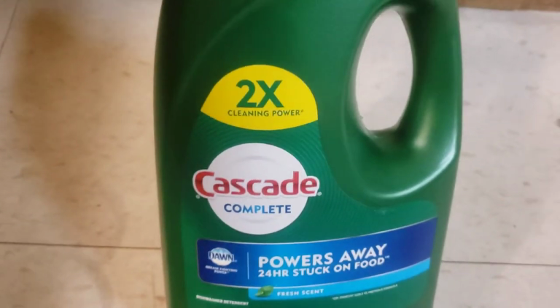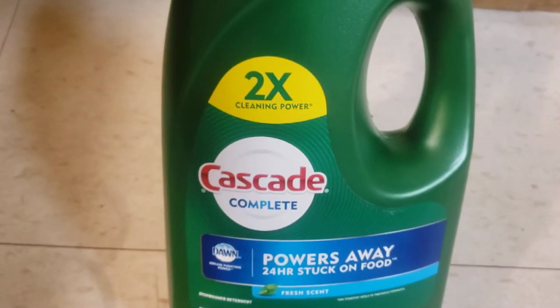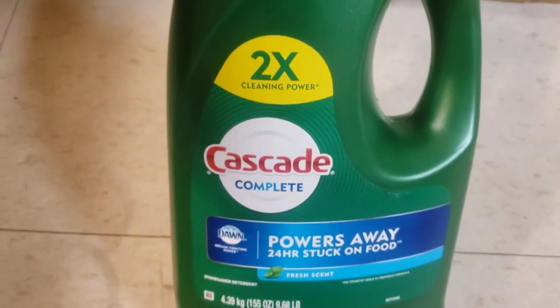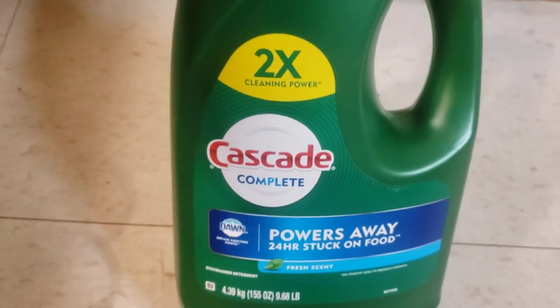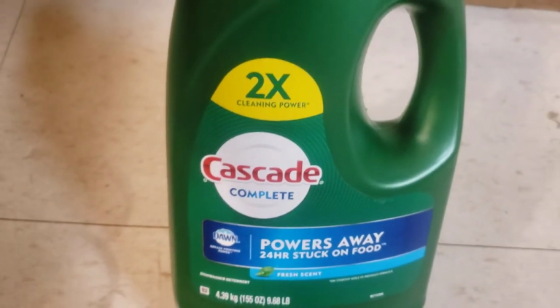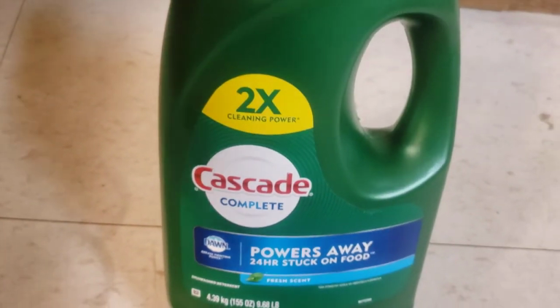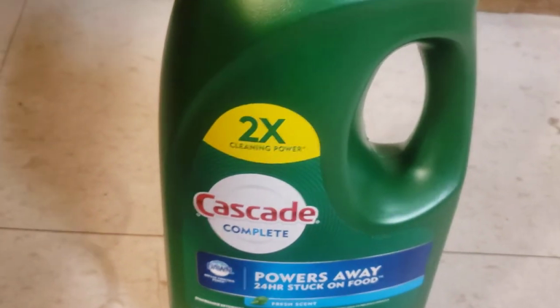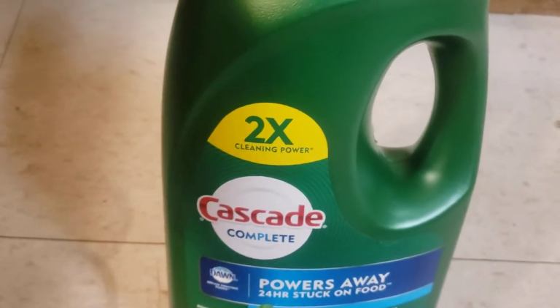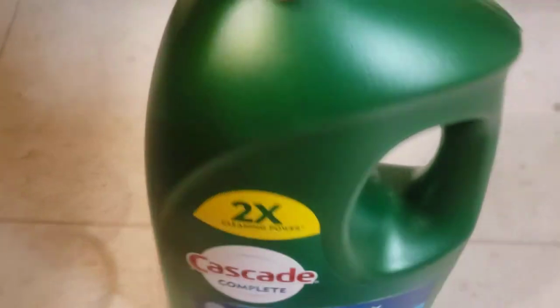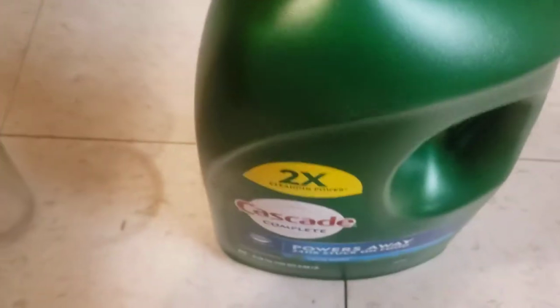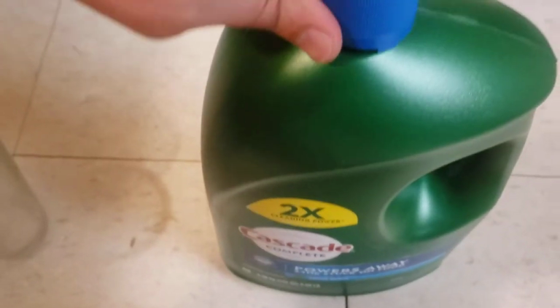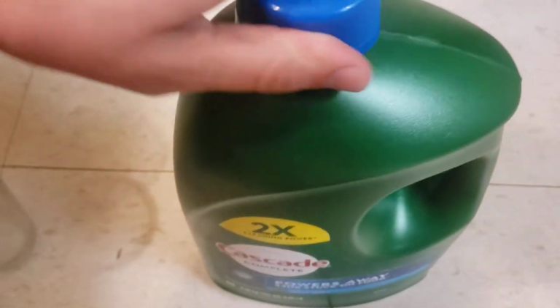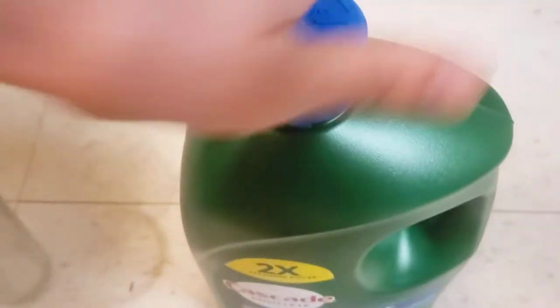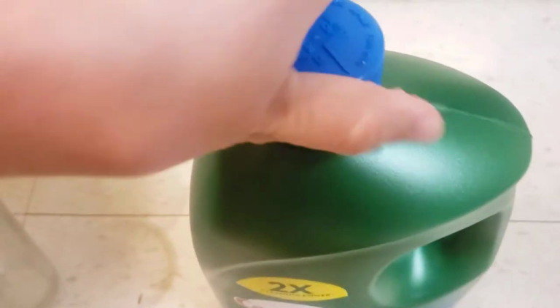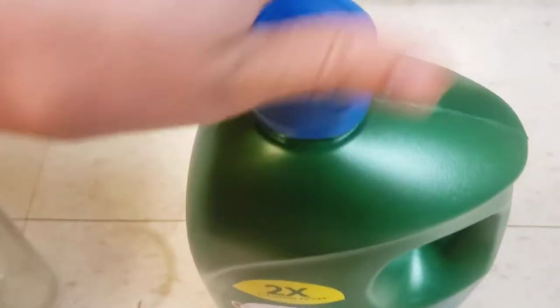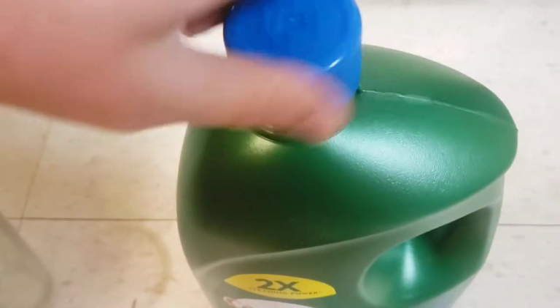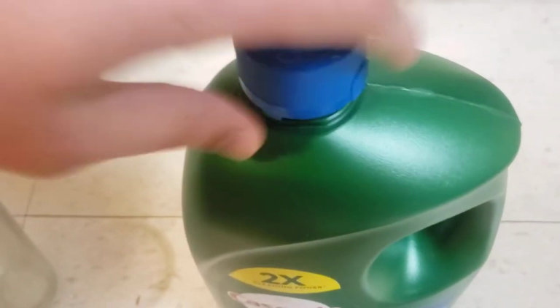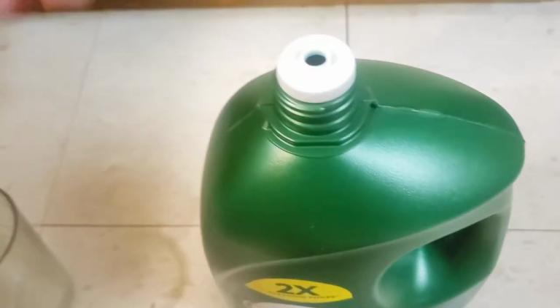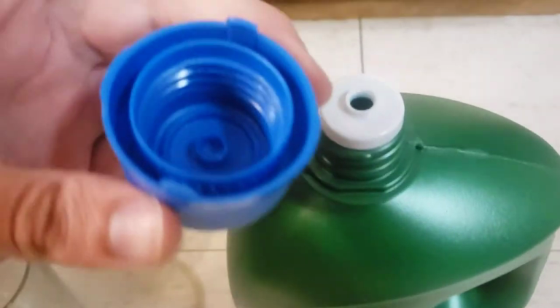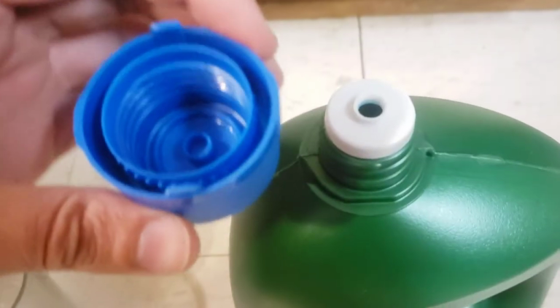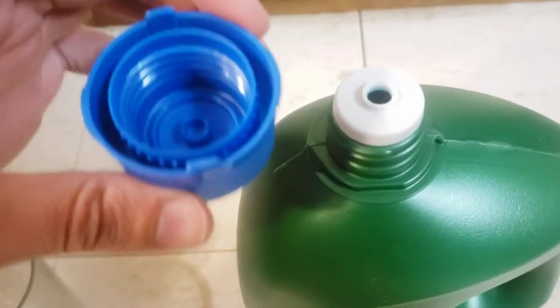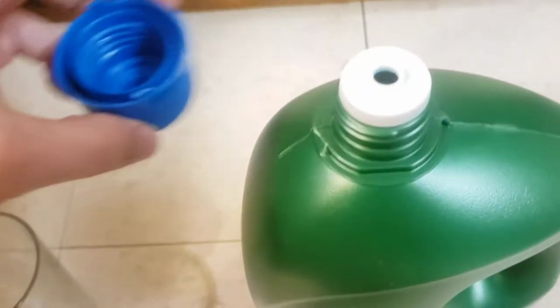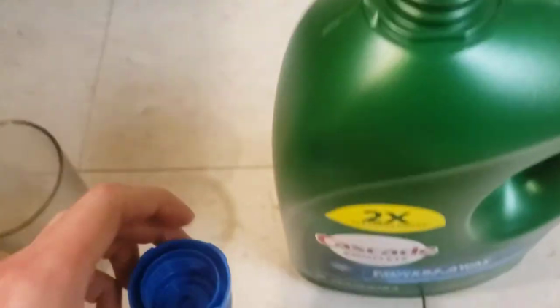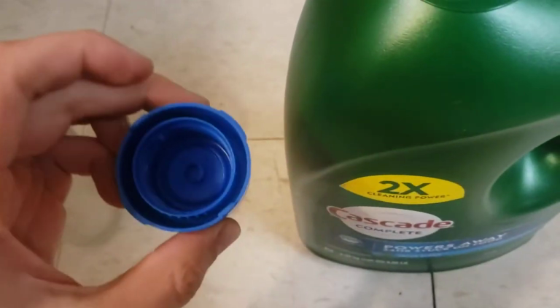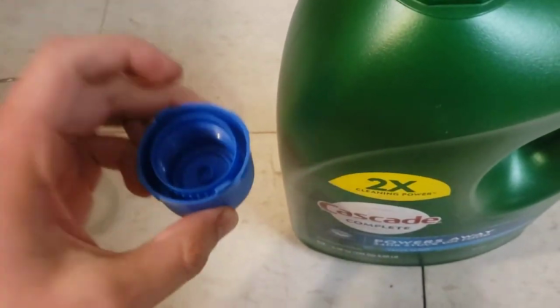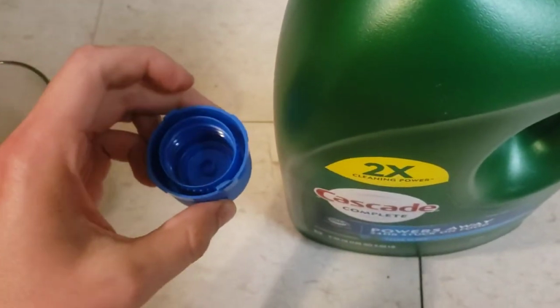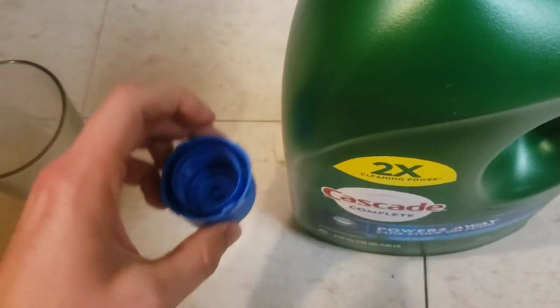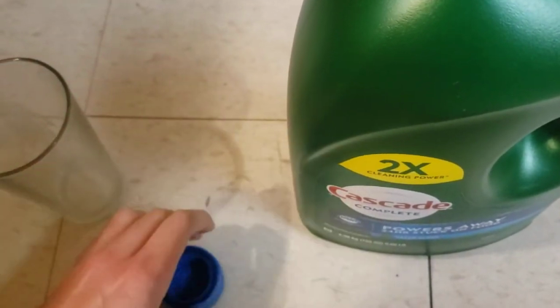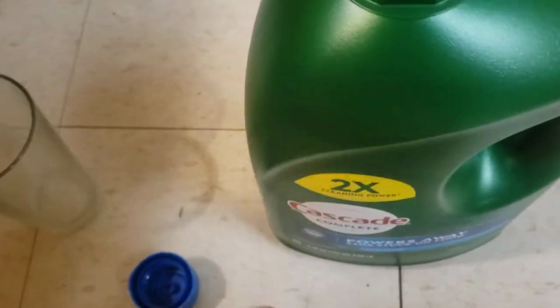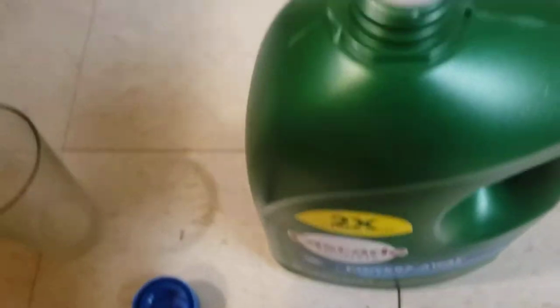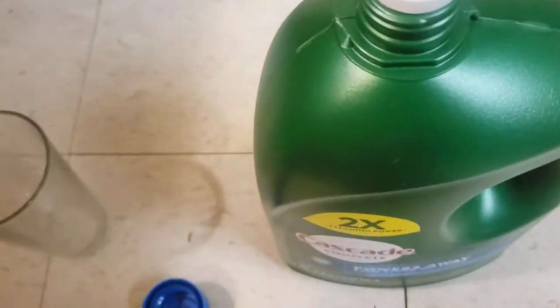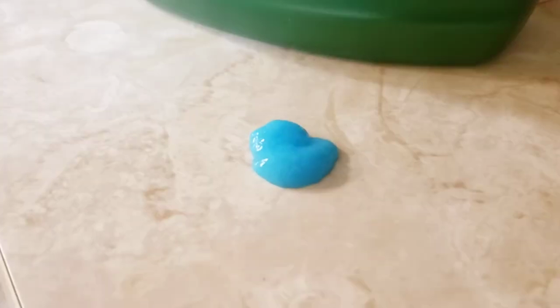This is like an upgraded Cascade — a little more expensive than the other Cascade we had. And I just want to show you what it looks like. It's got a special texture.